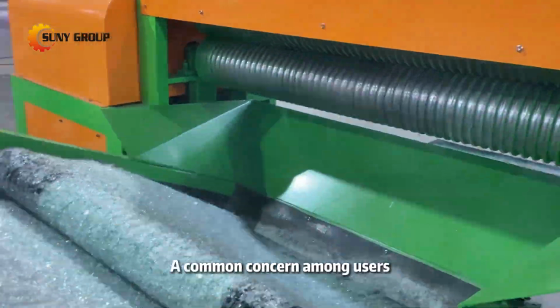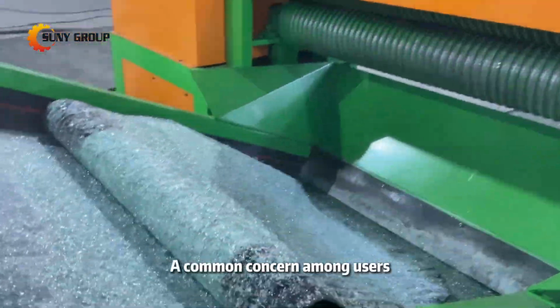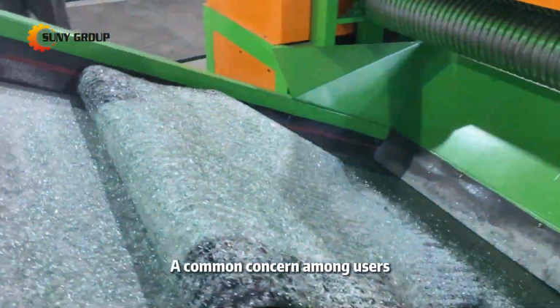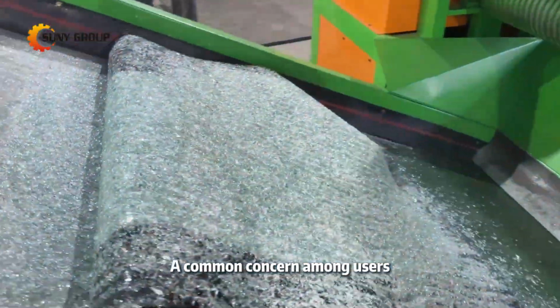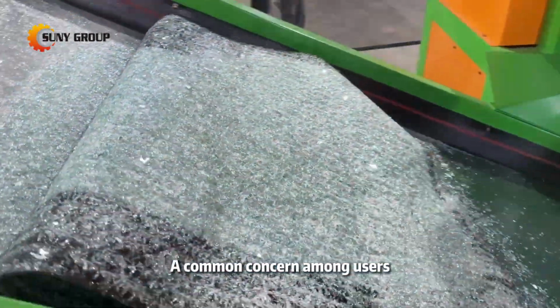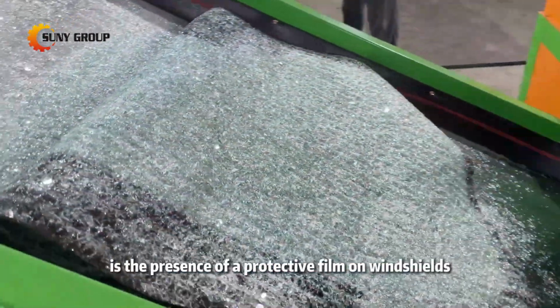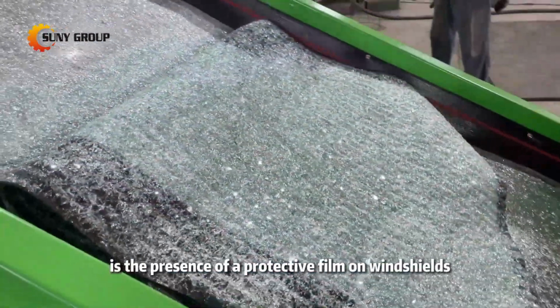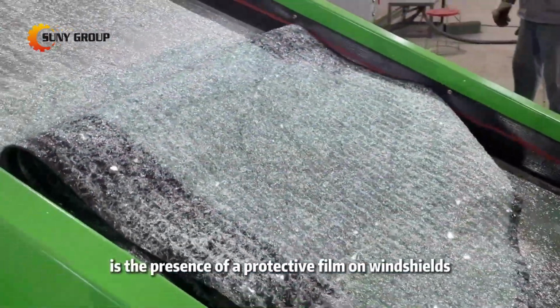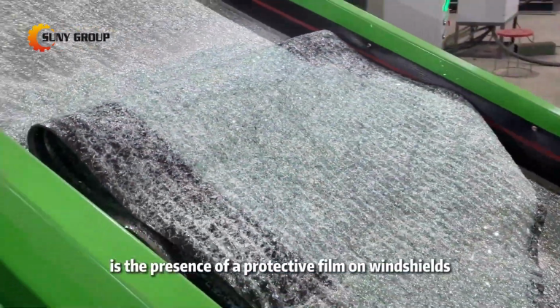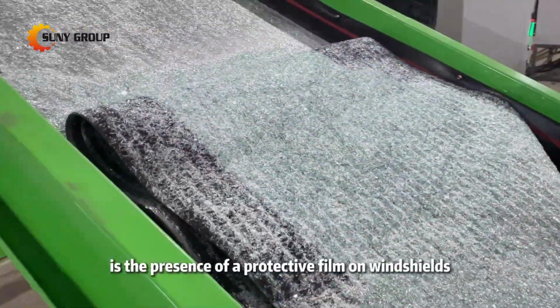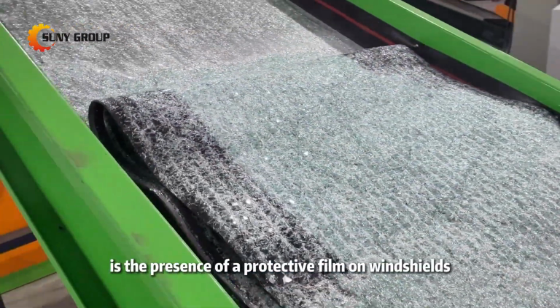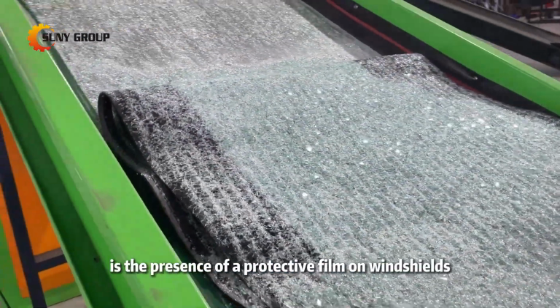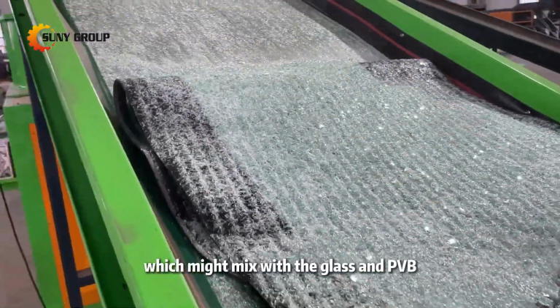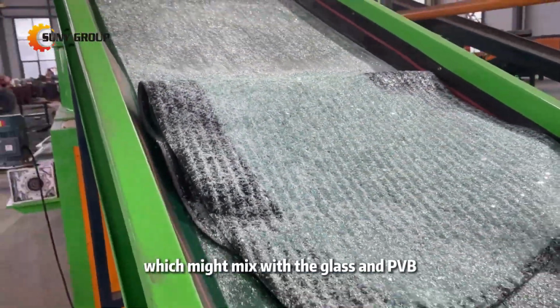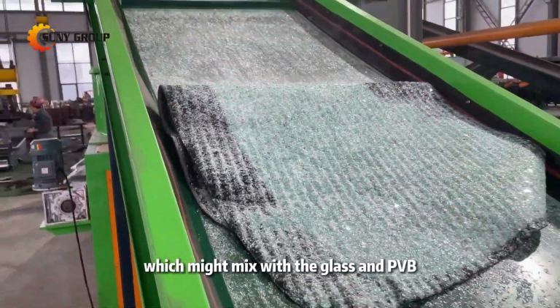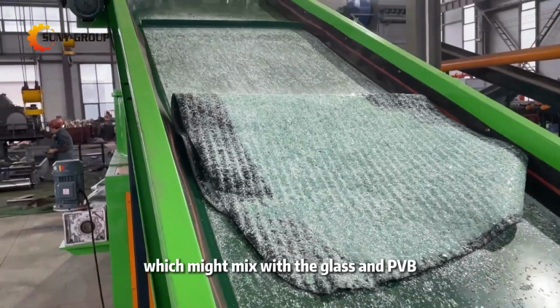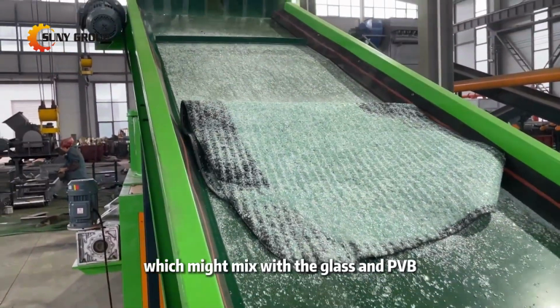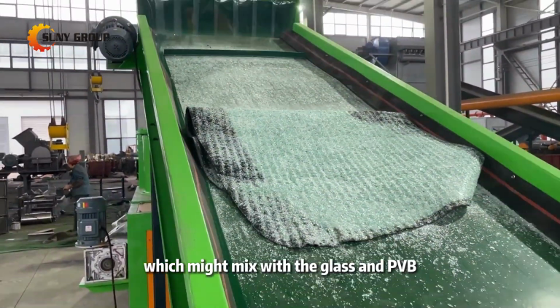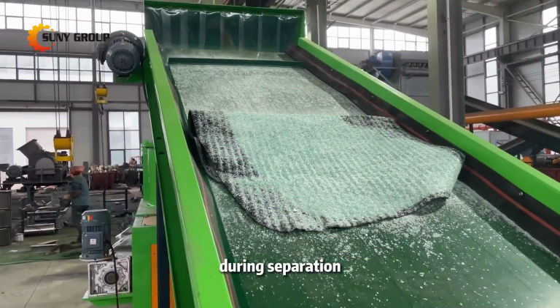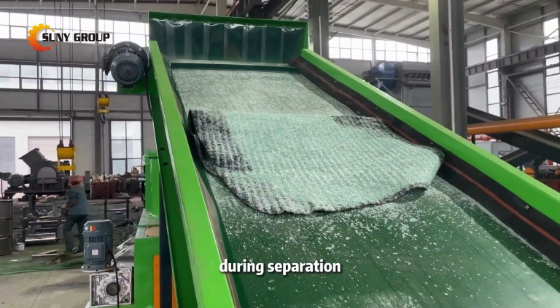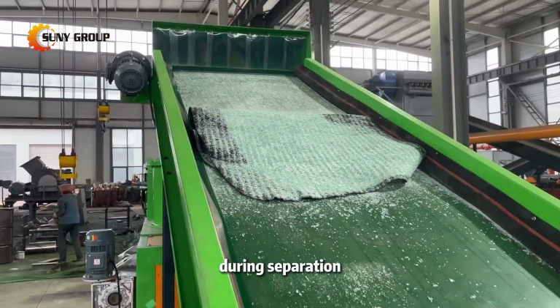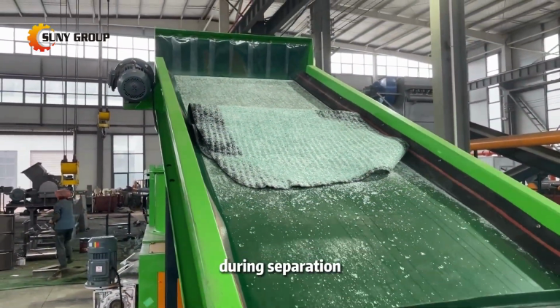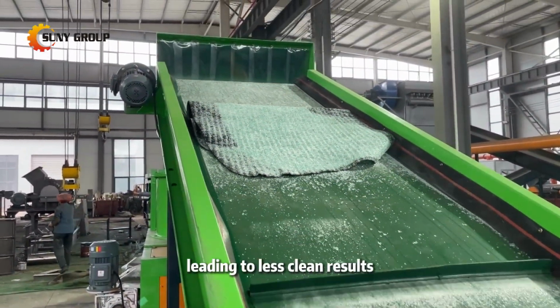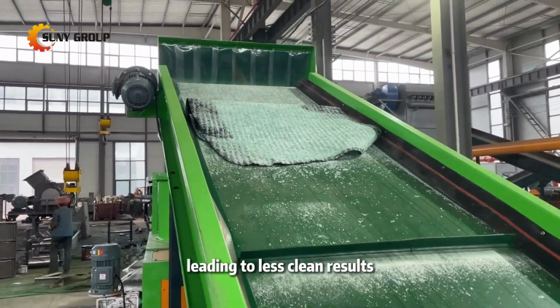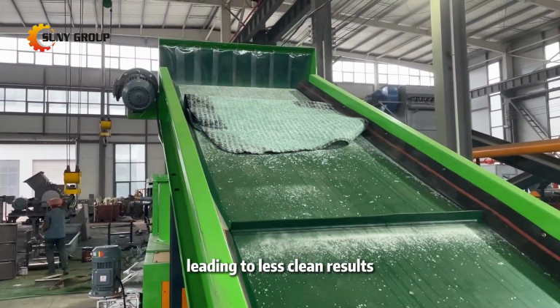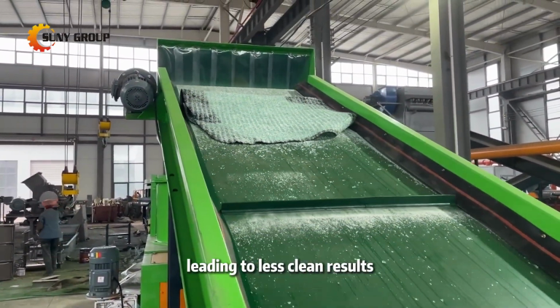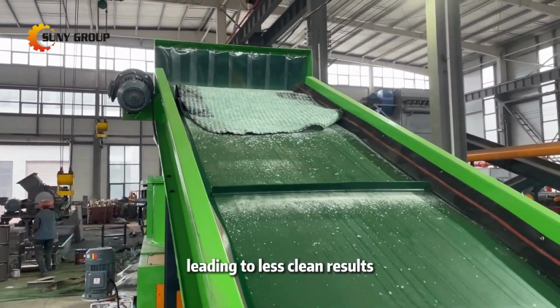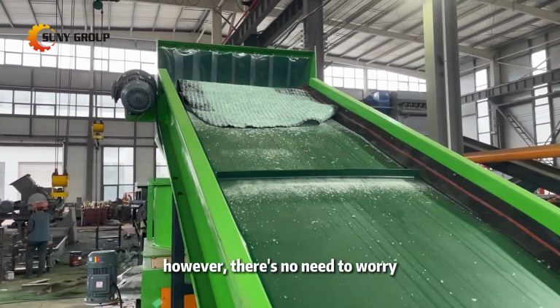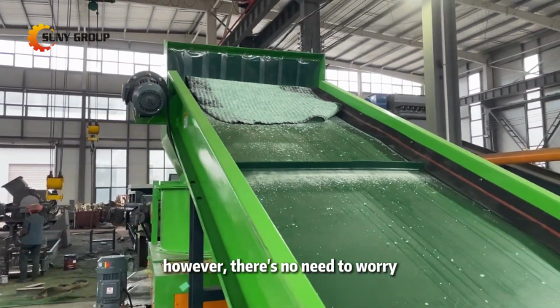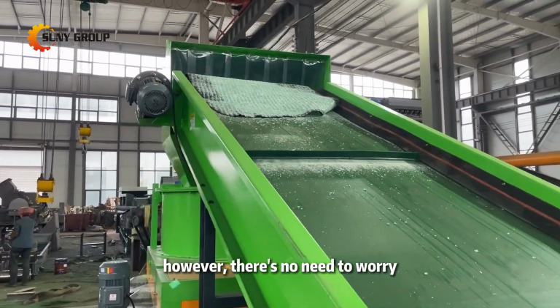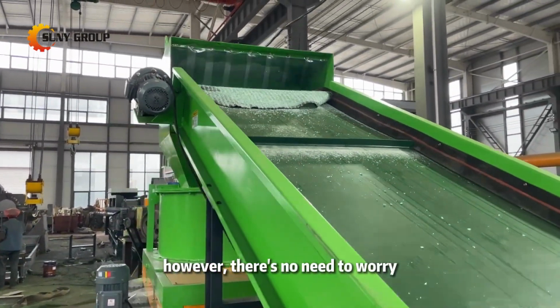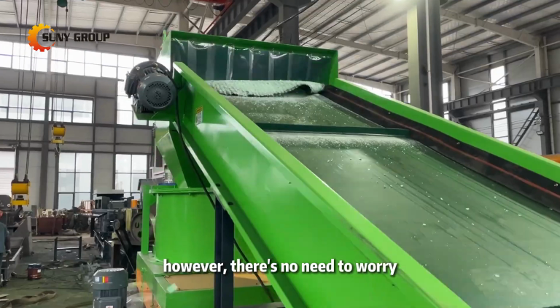A common concern among users is the presence of a protective film on windshields, which might mix with the glass and PVB during separation, leading to less clean results. However,